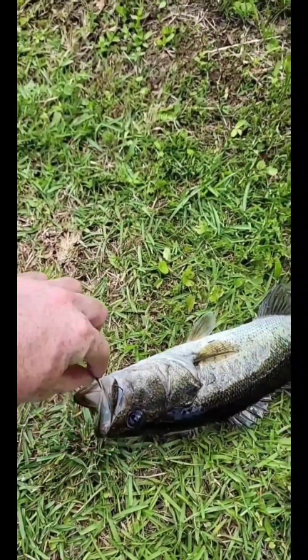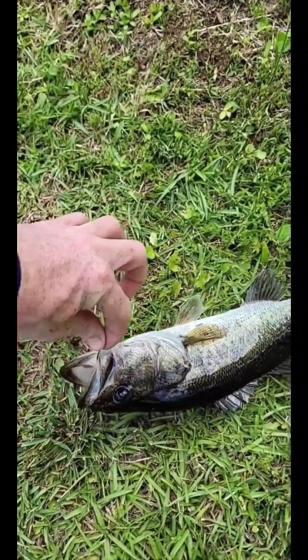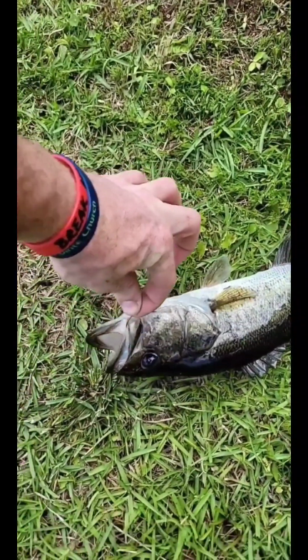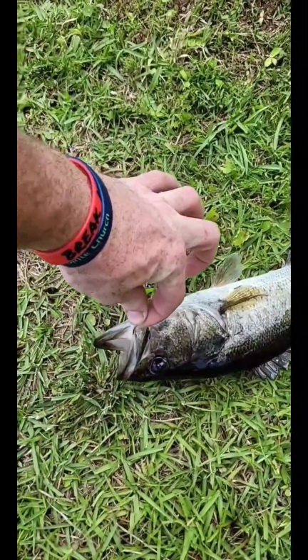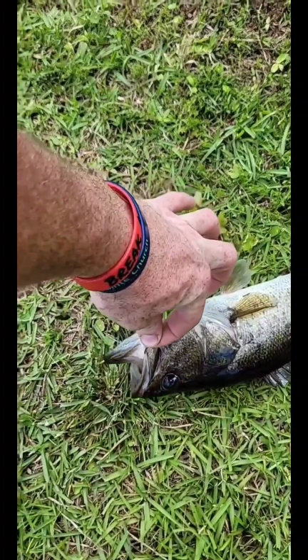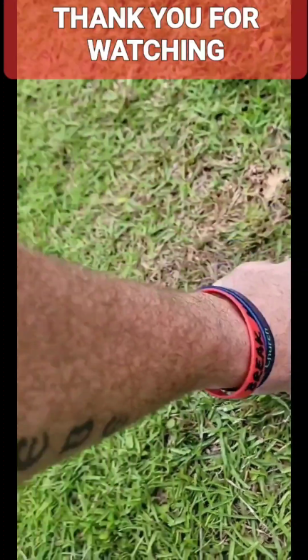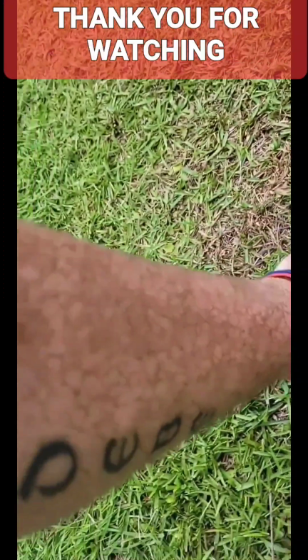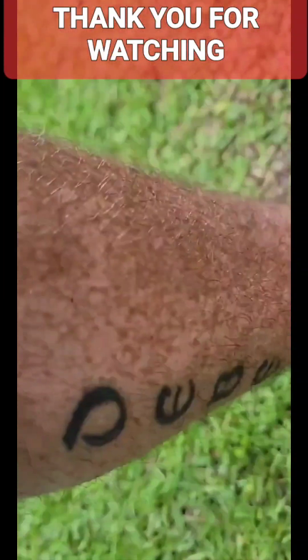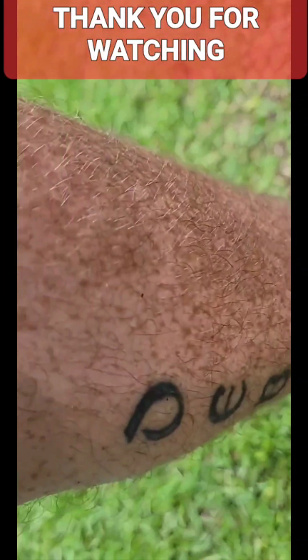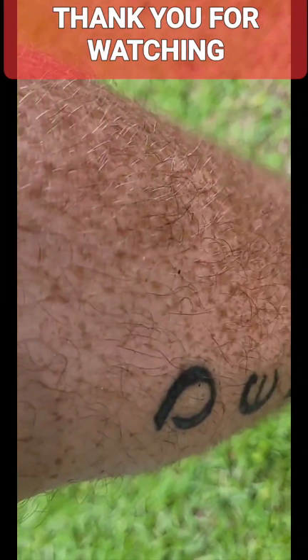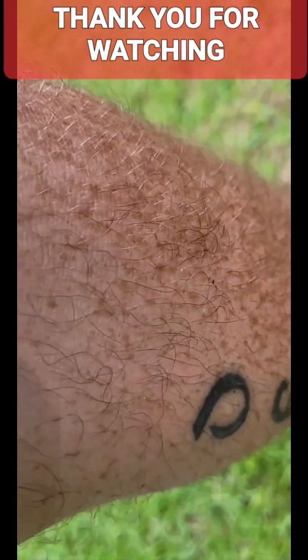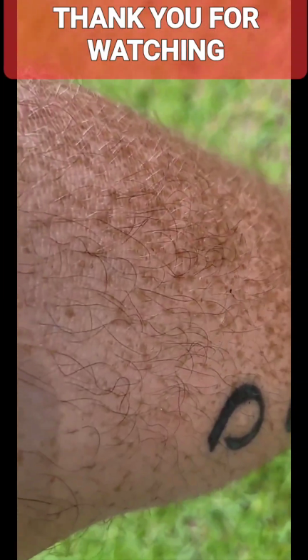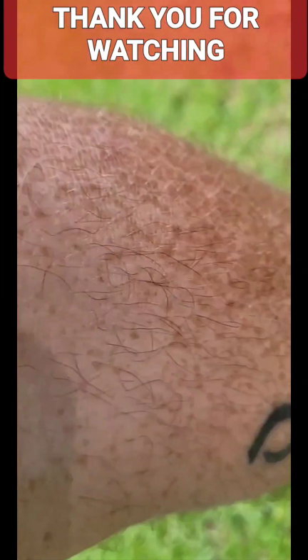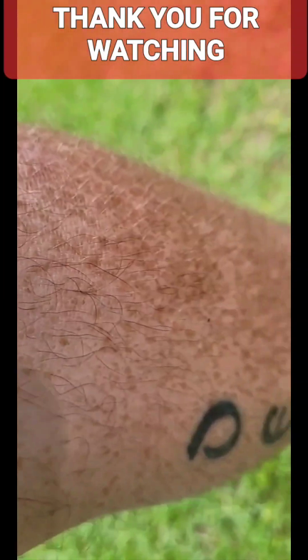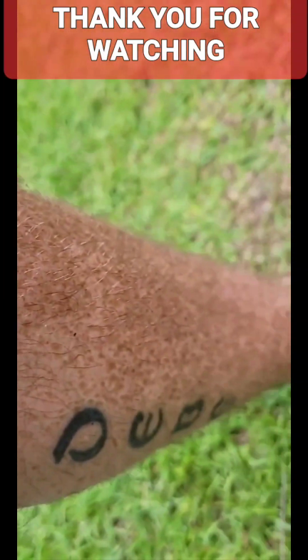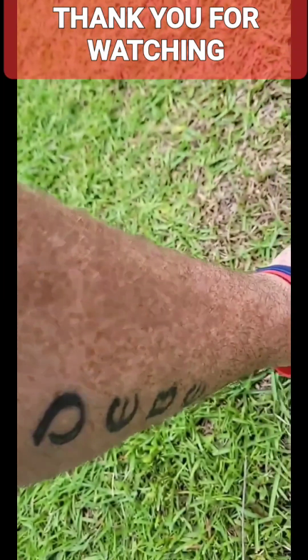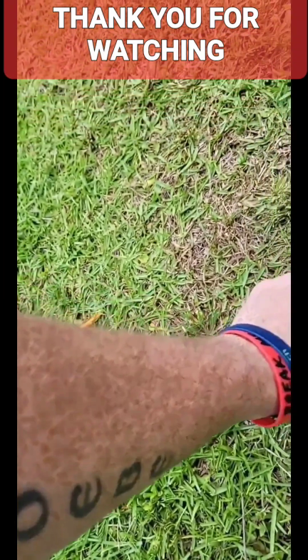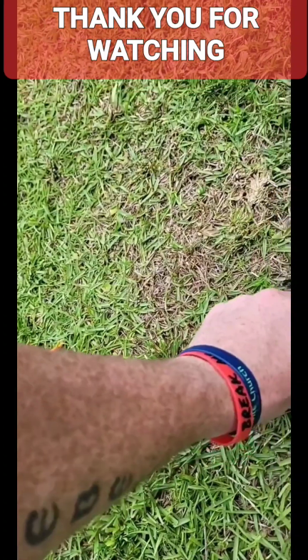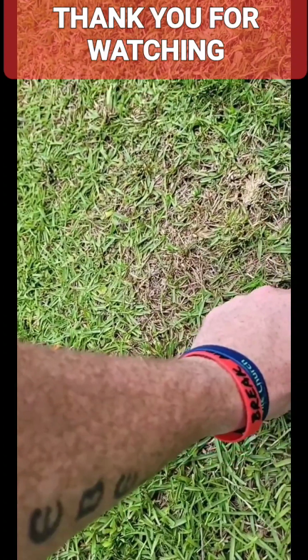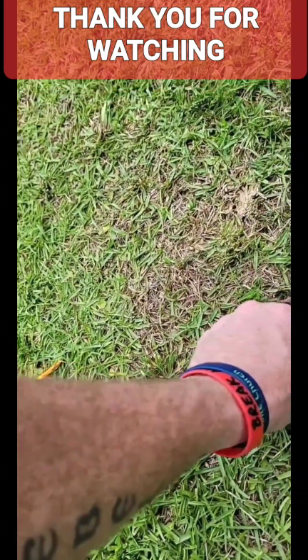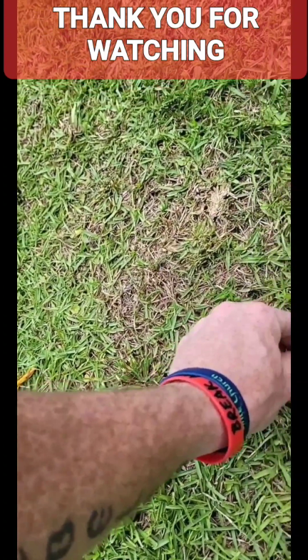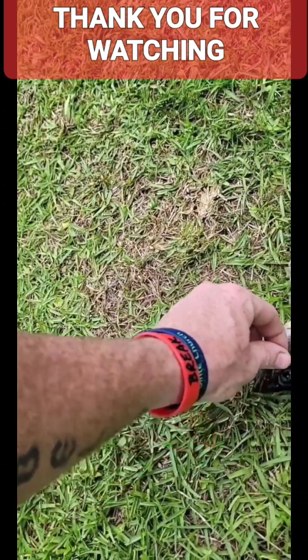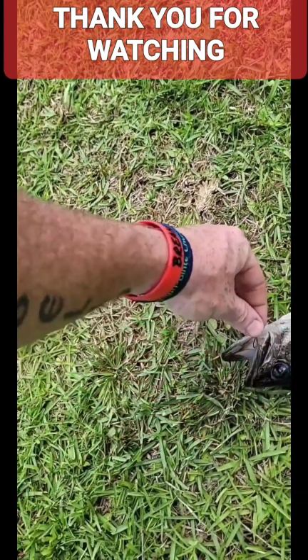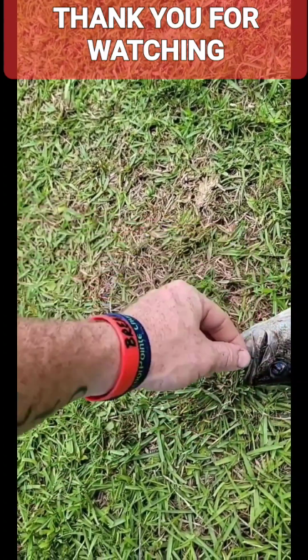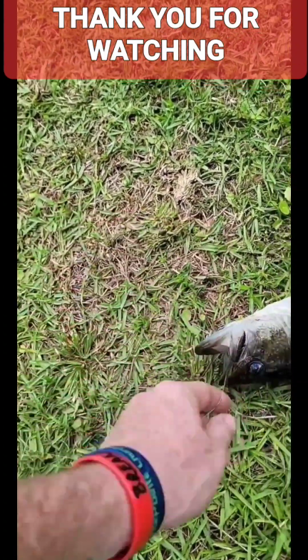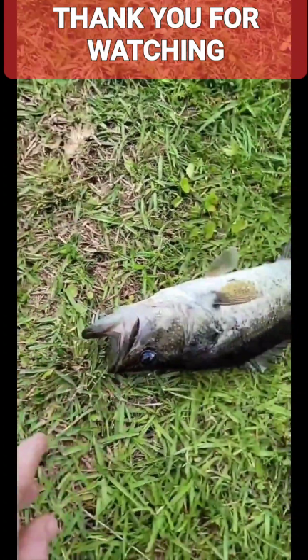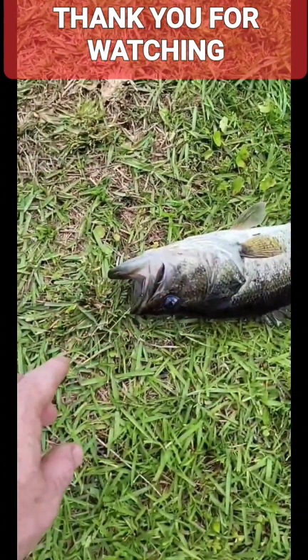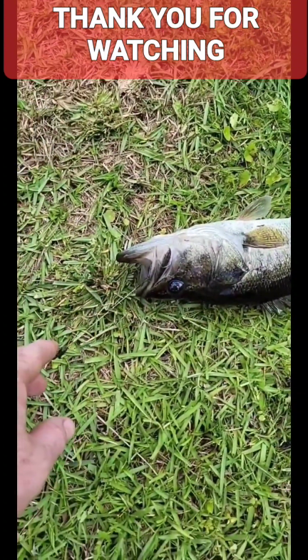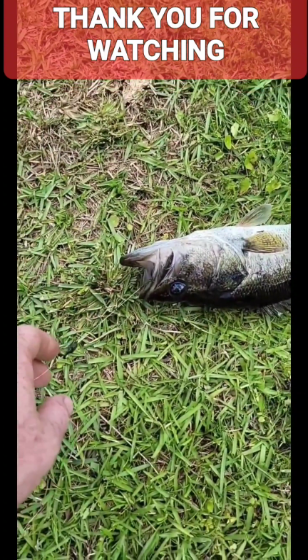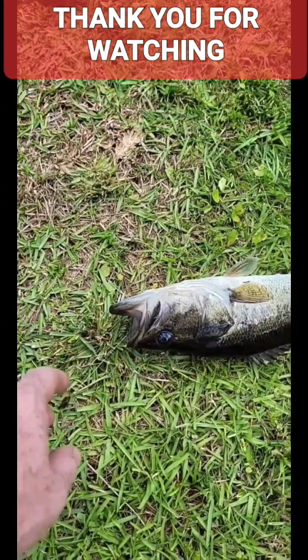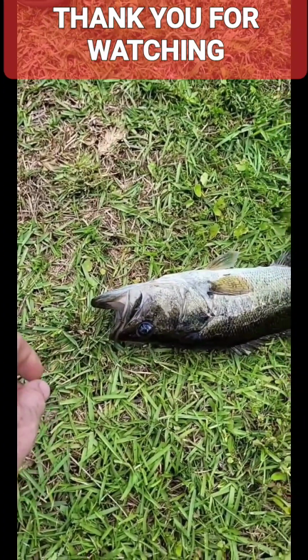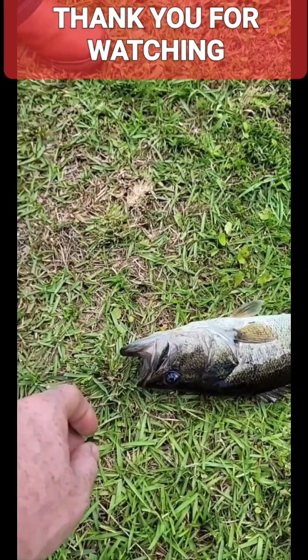Yeah, look at that — right in the jaw! Put the pole down, put the pole down, put it down. Come here, grab them.